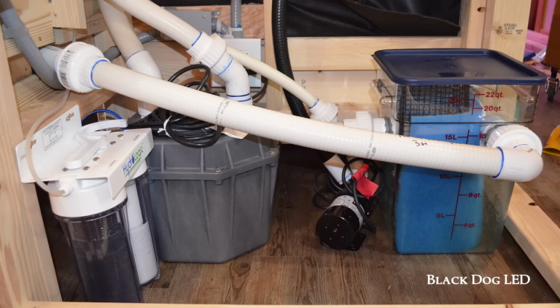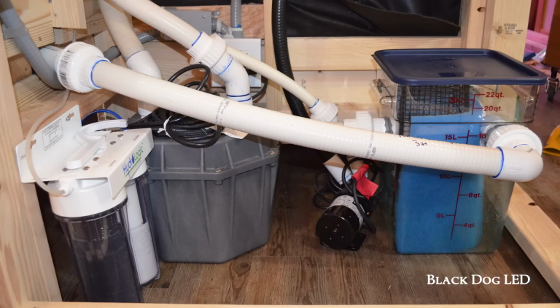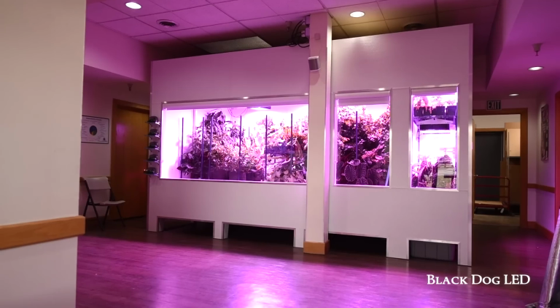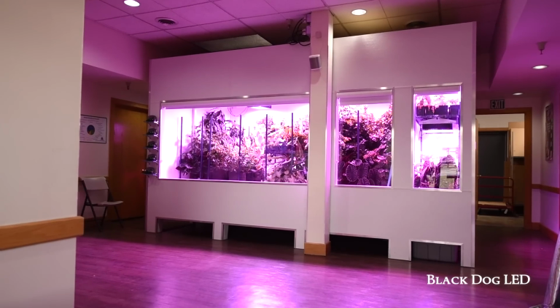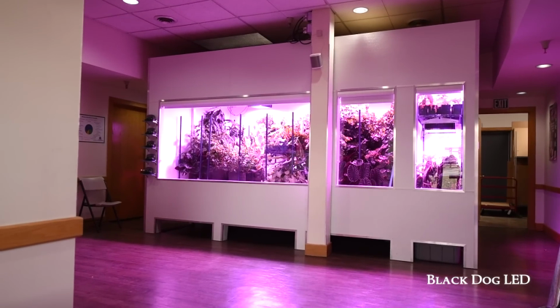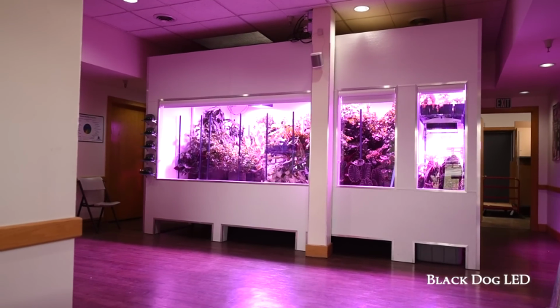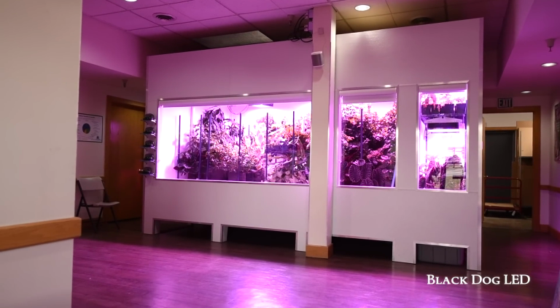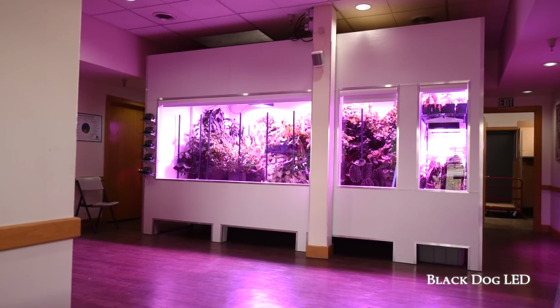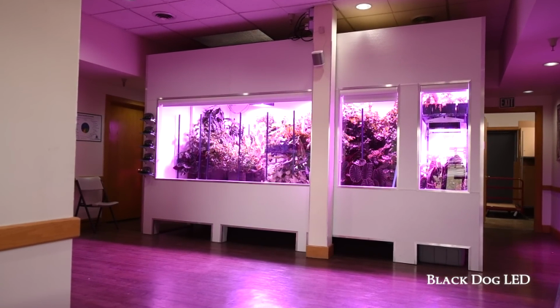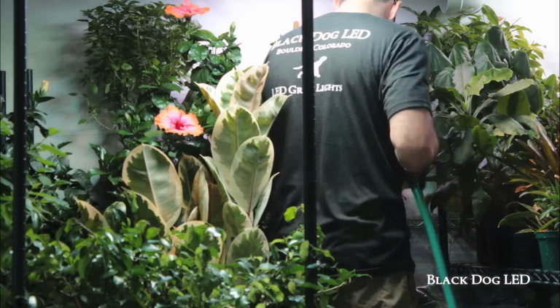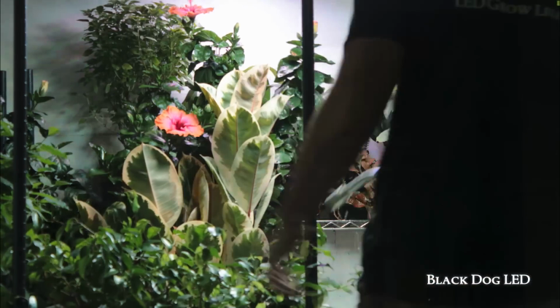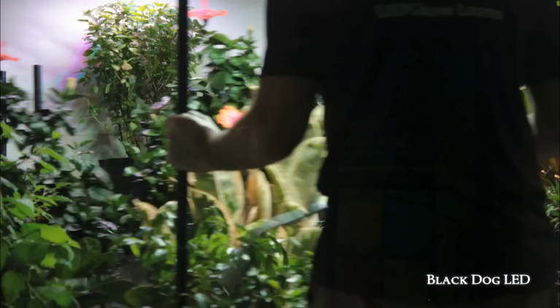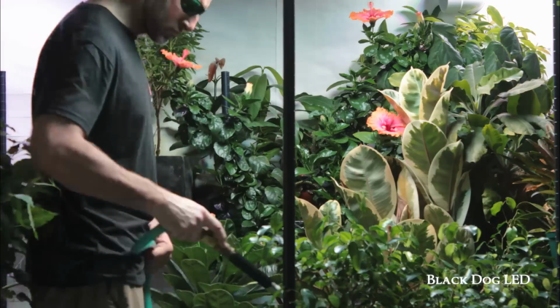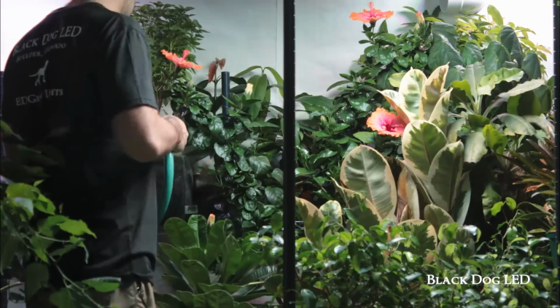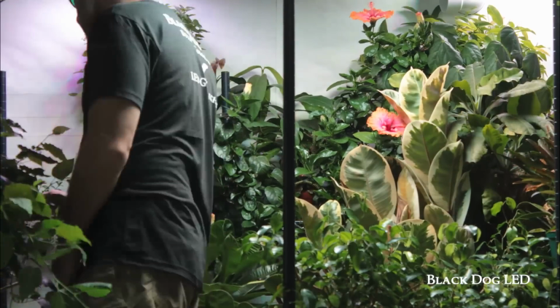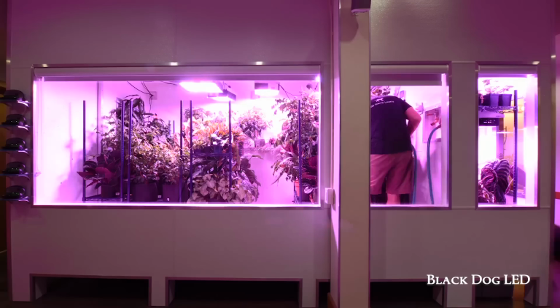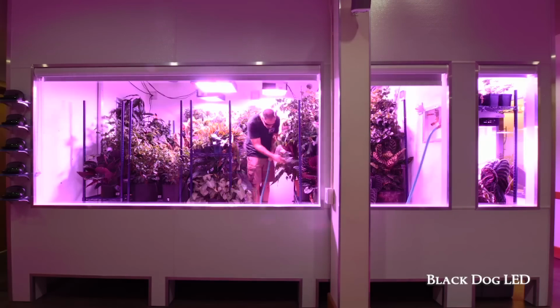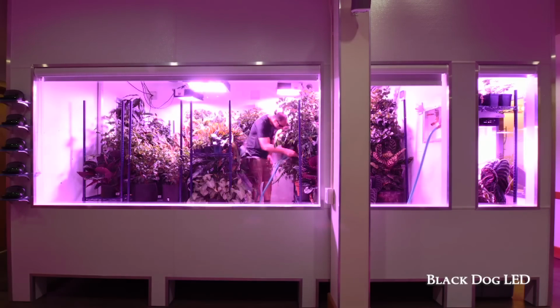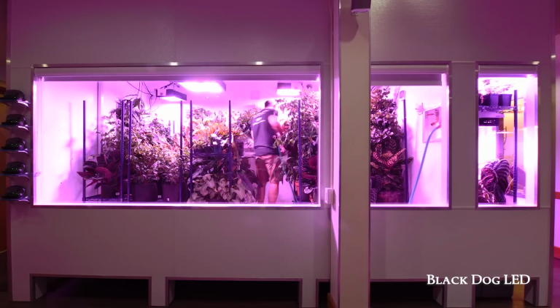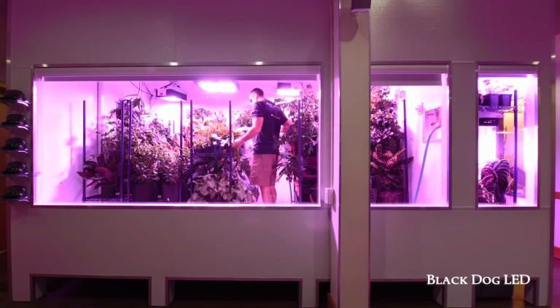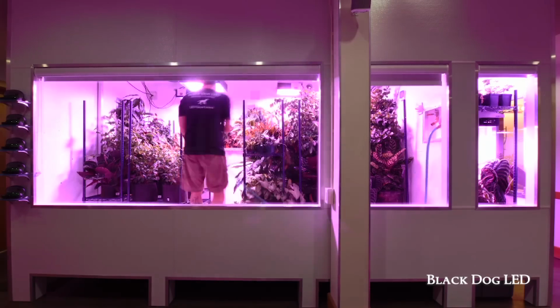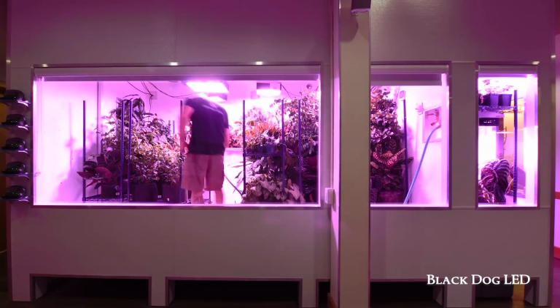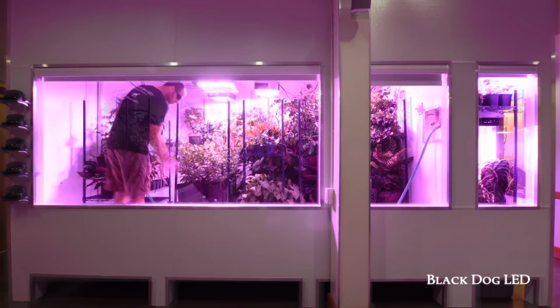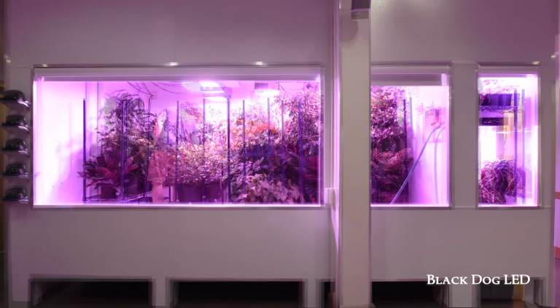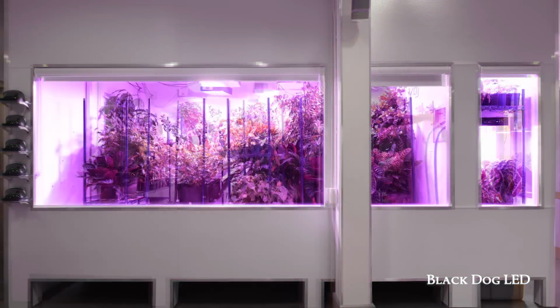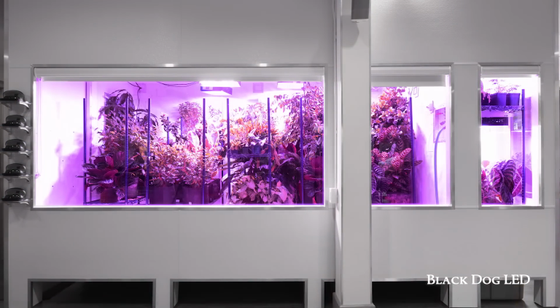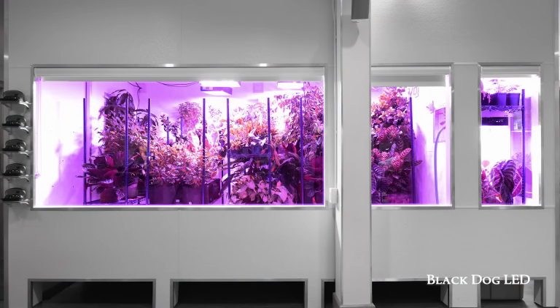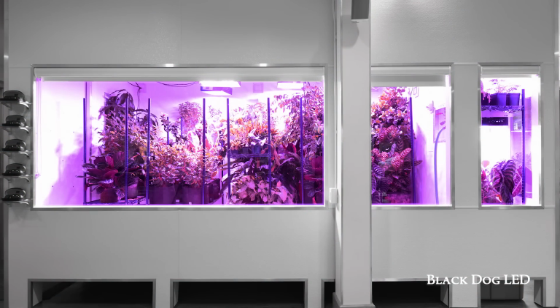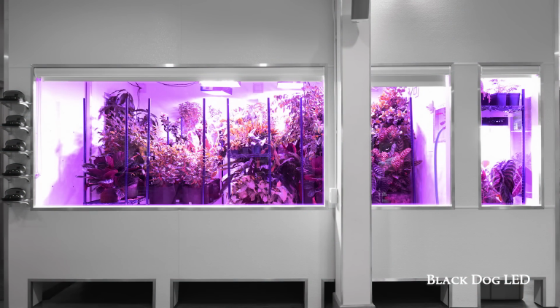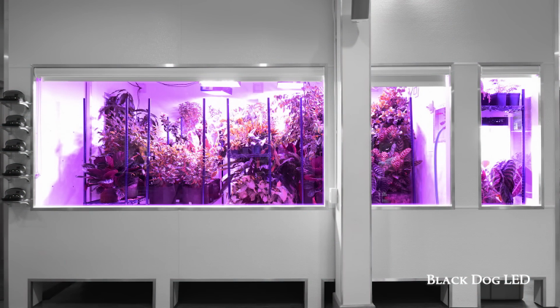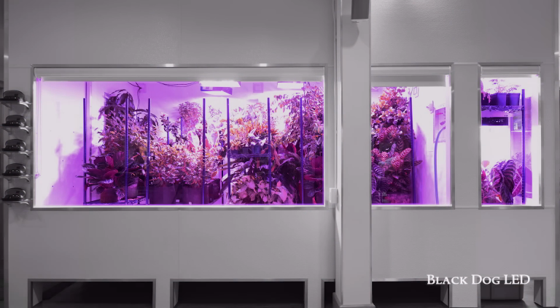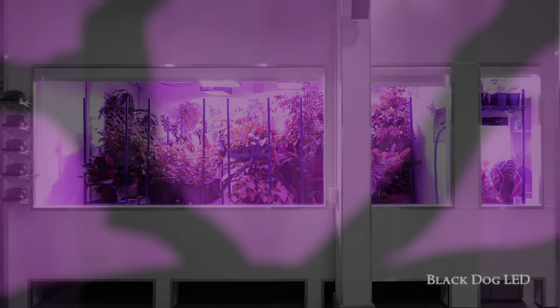At Black Dog LED, the ultimate grow room is high-tech, low maintenance, spacious, and of course outfitted with the most powerful and proven LED grow lights, period.